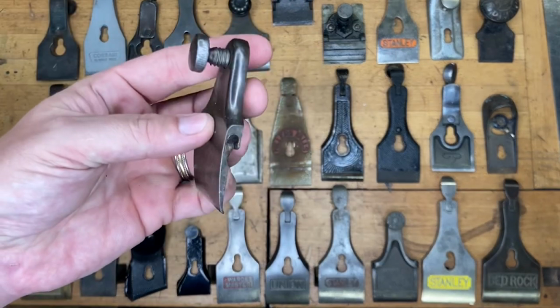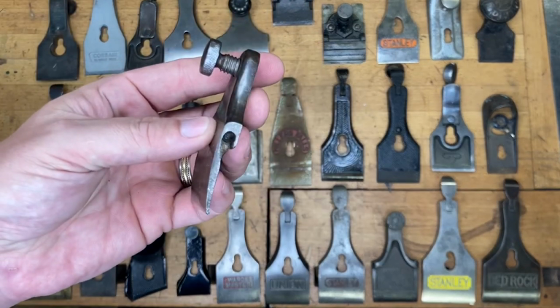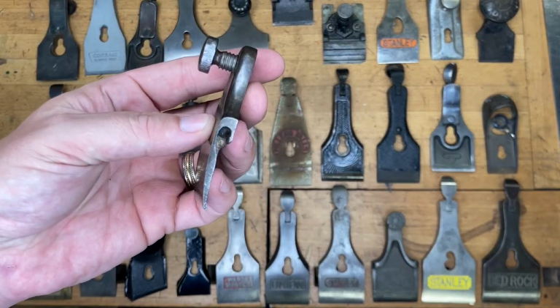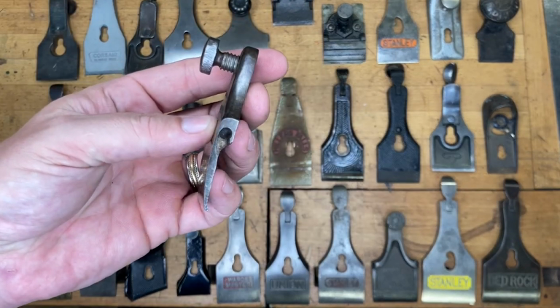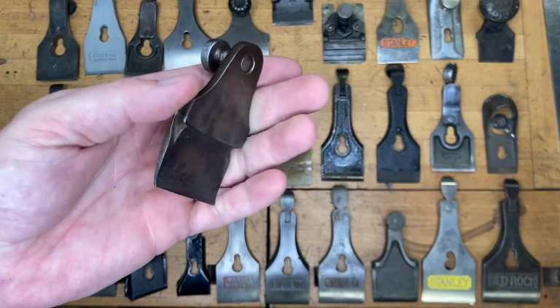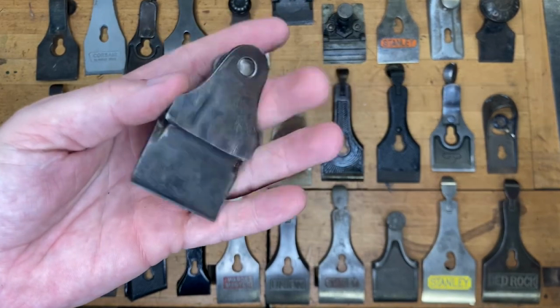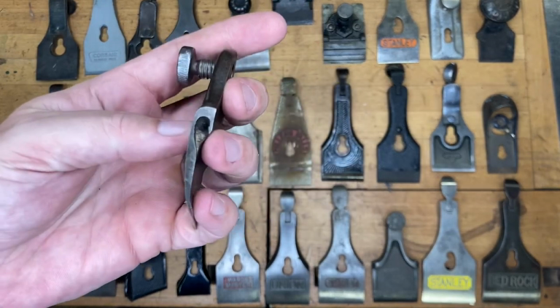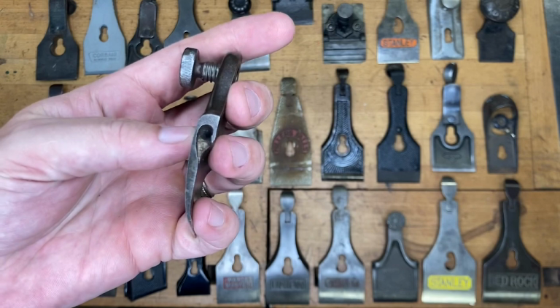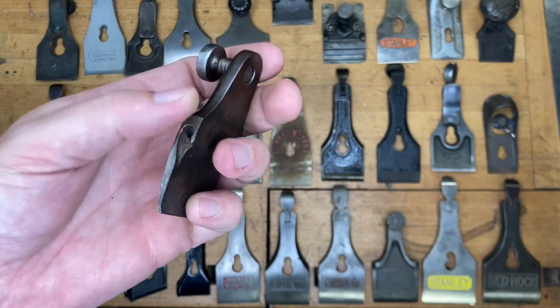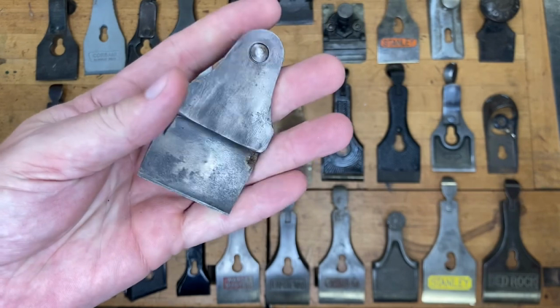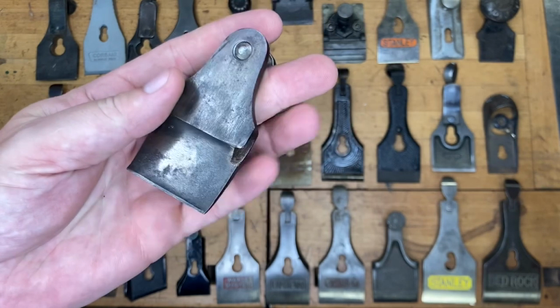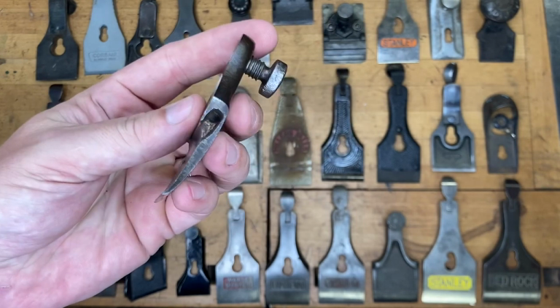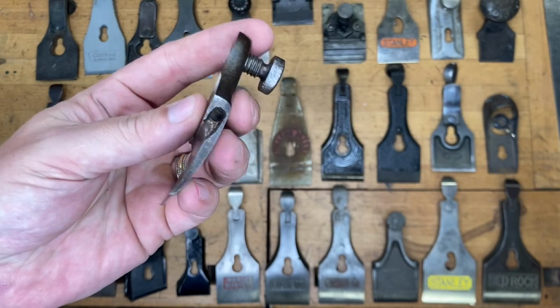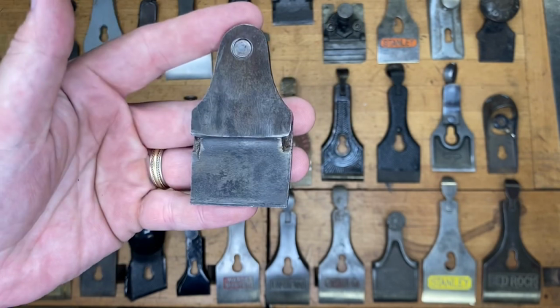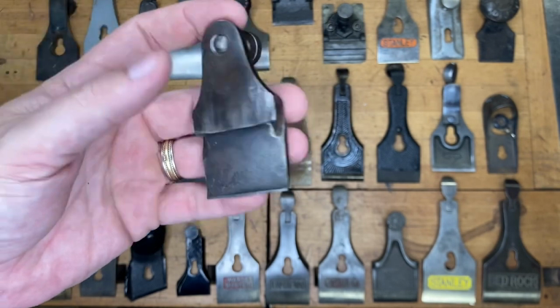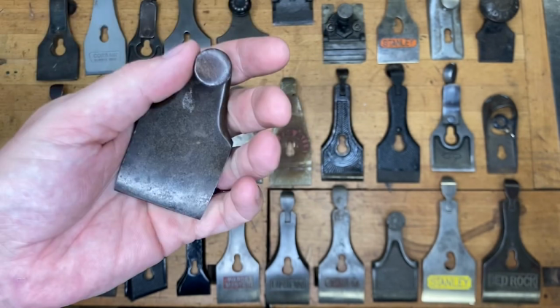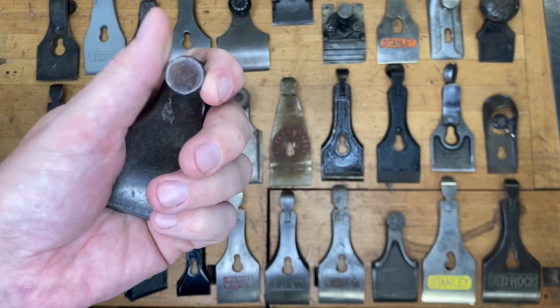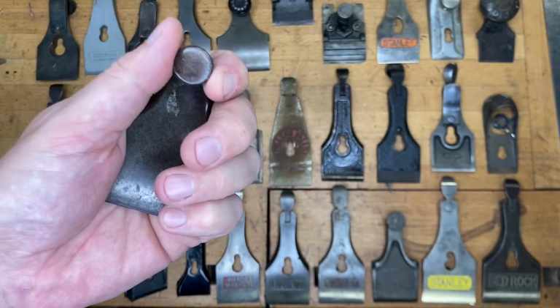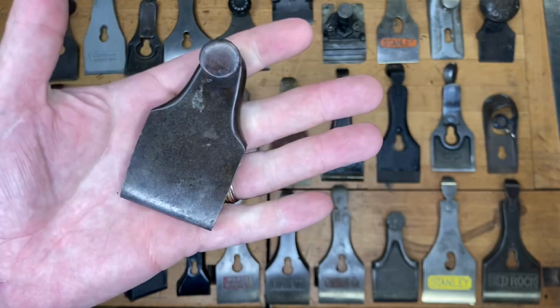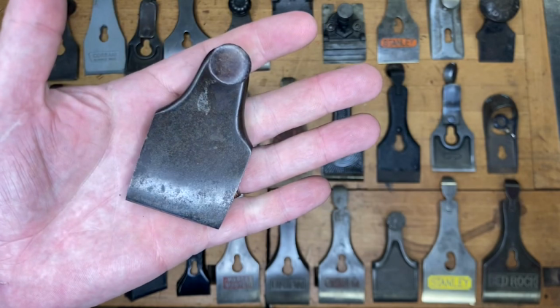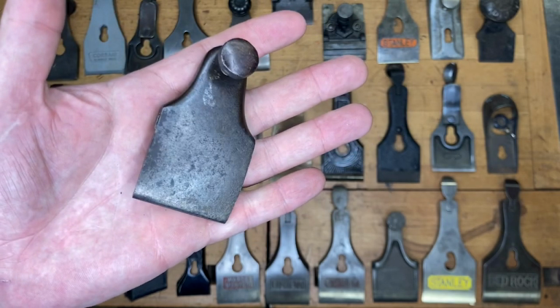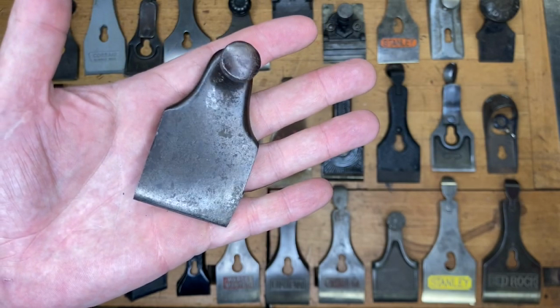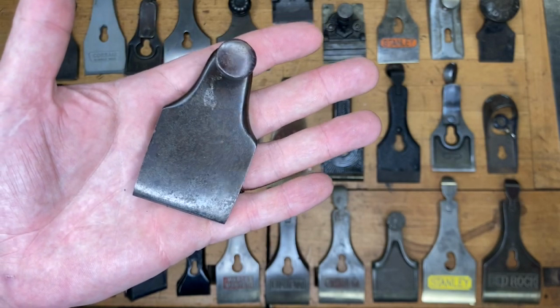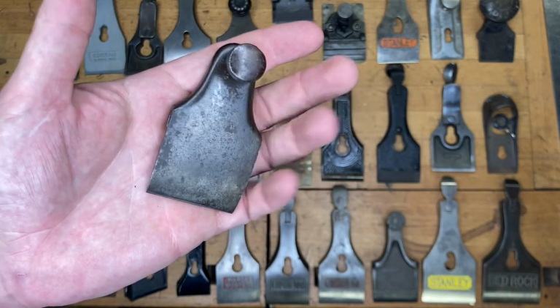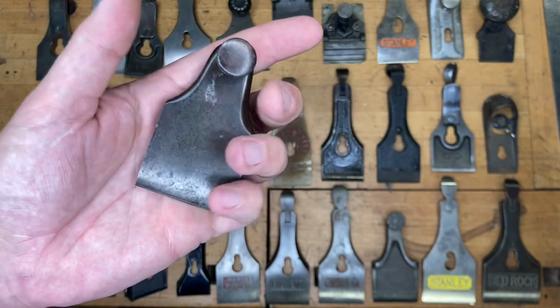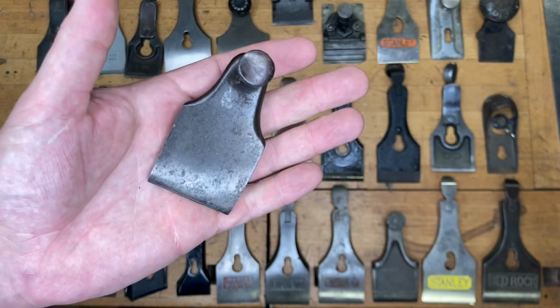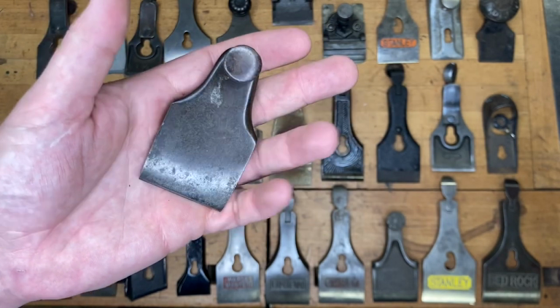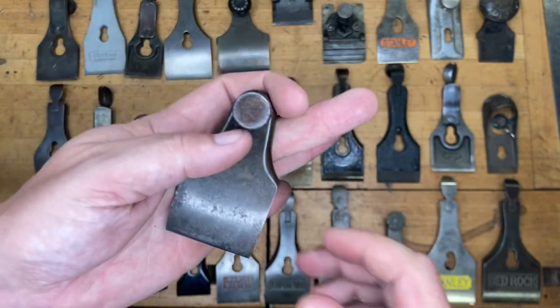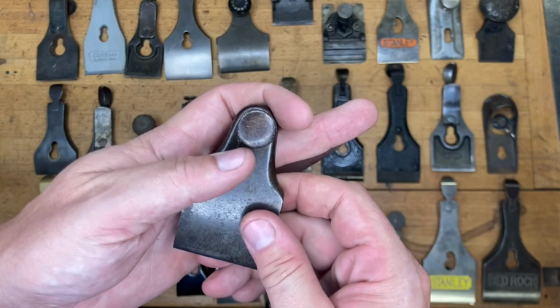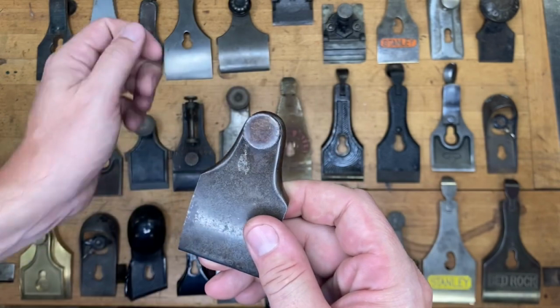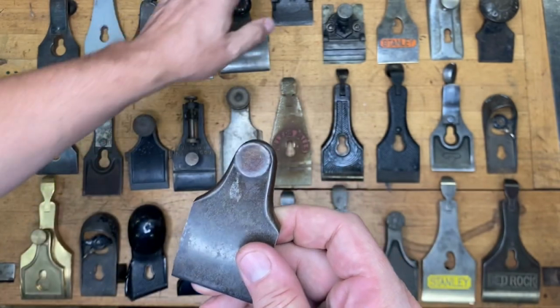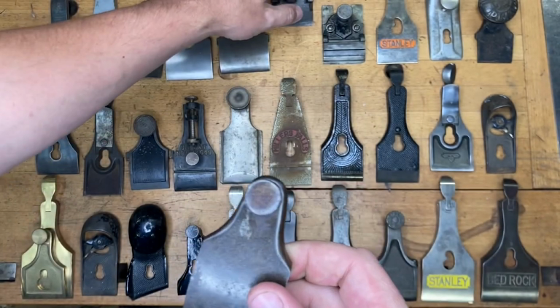It's a little bit different here. I'll show you the mechanism for how that attaches. If you said Bailey Tool Company, then you got this one correct.